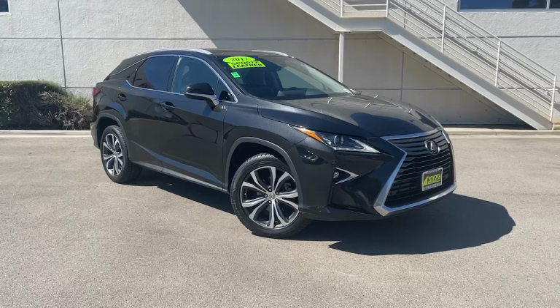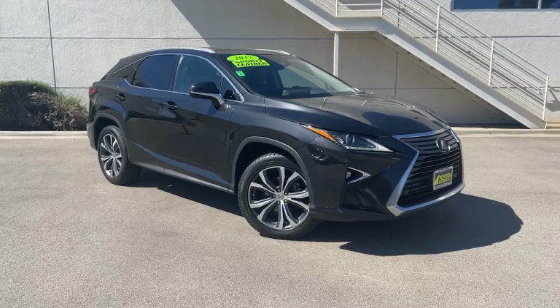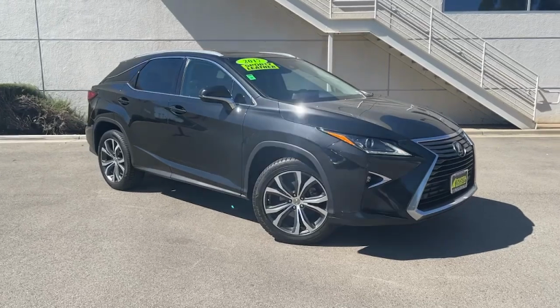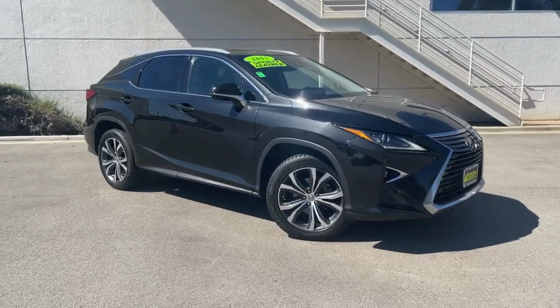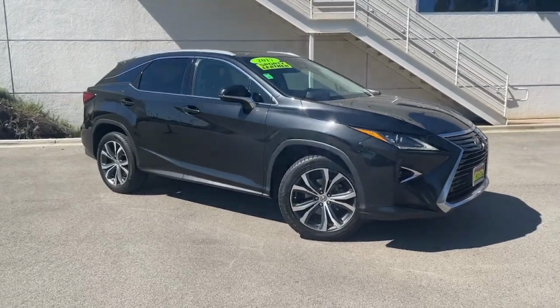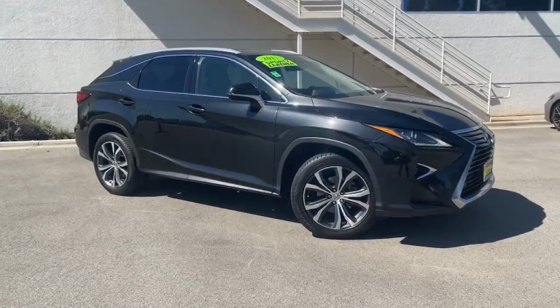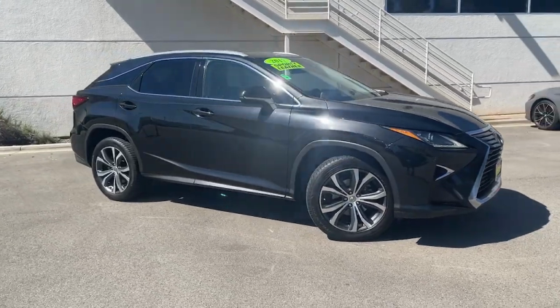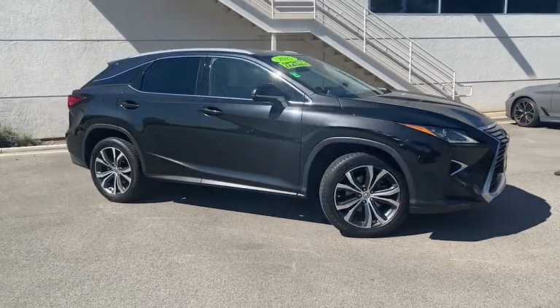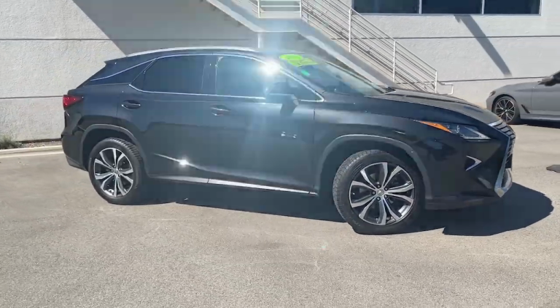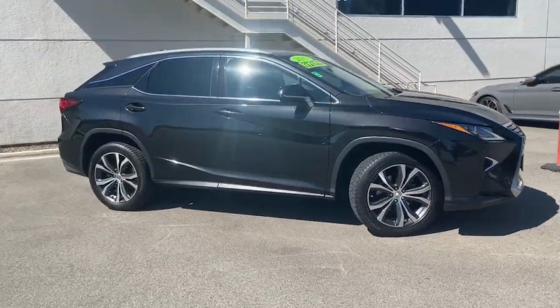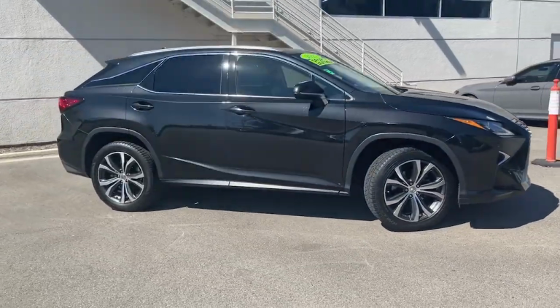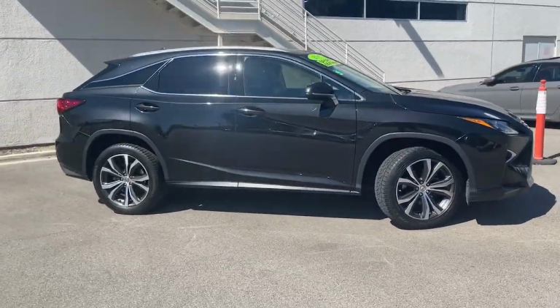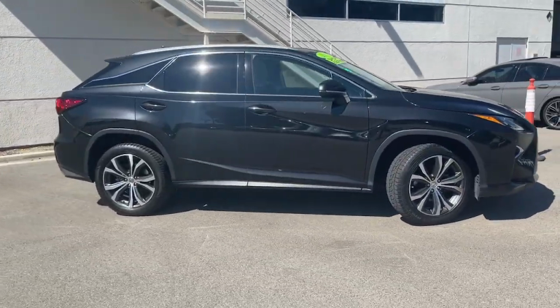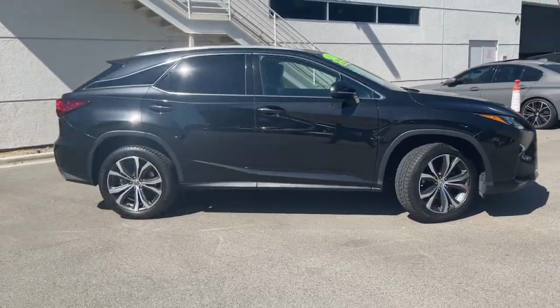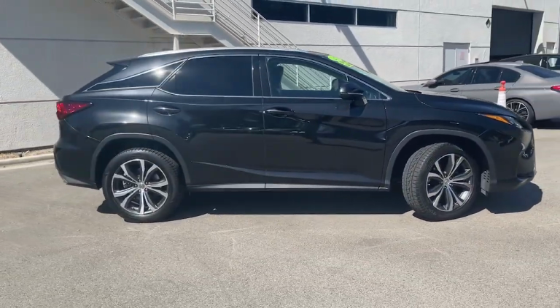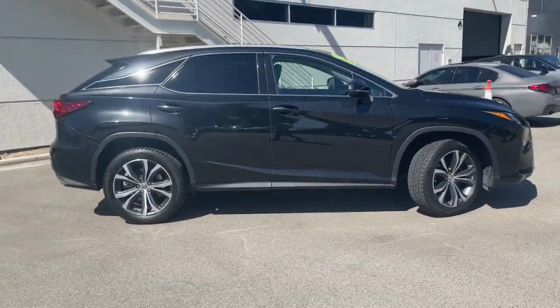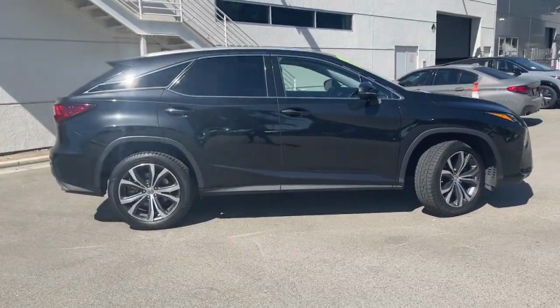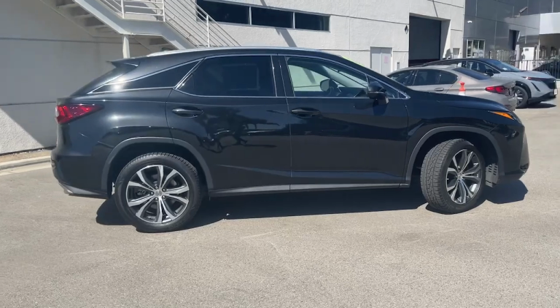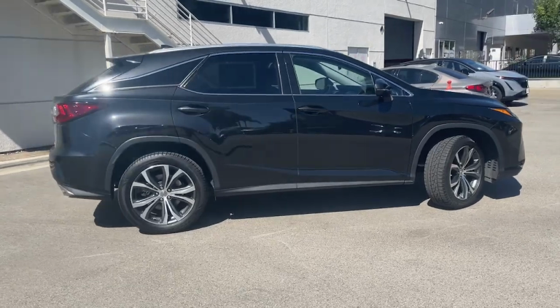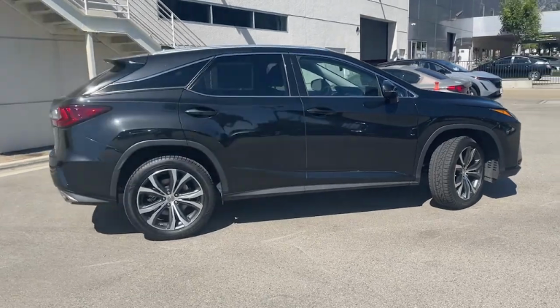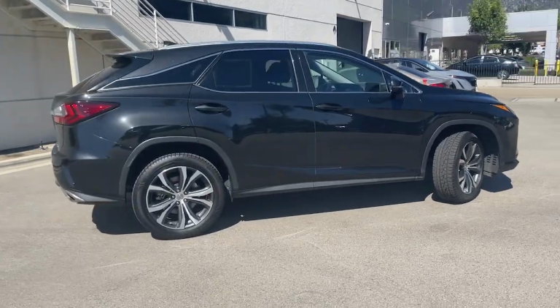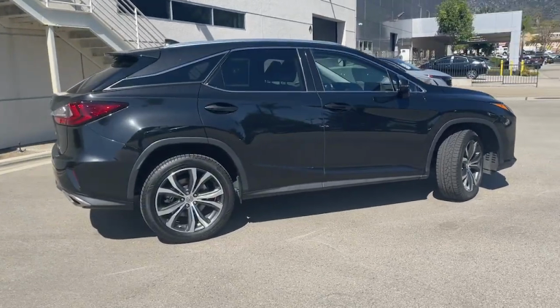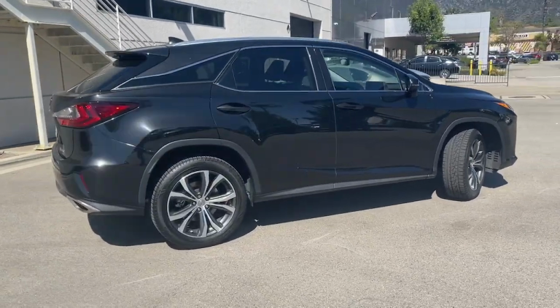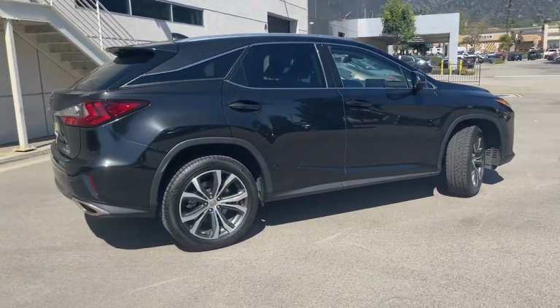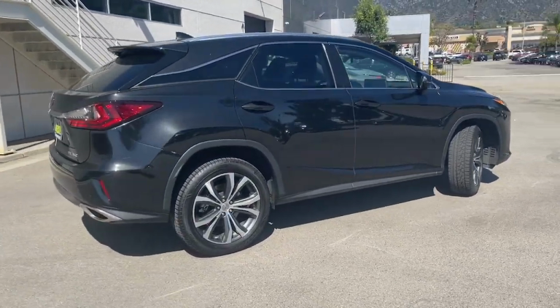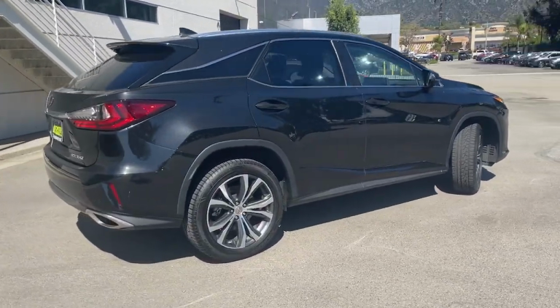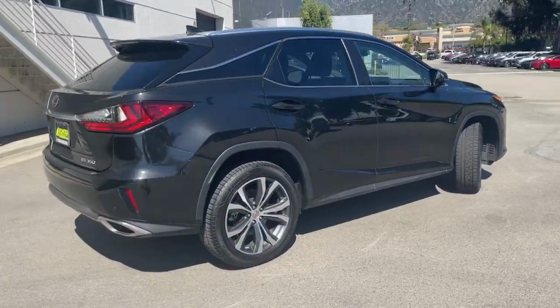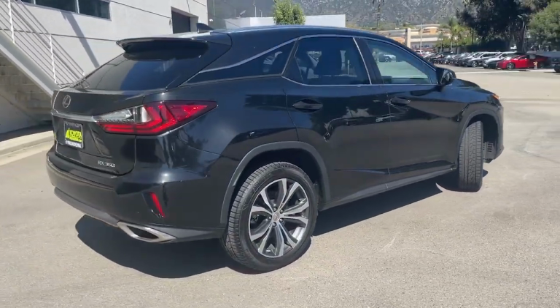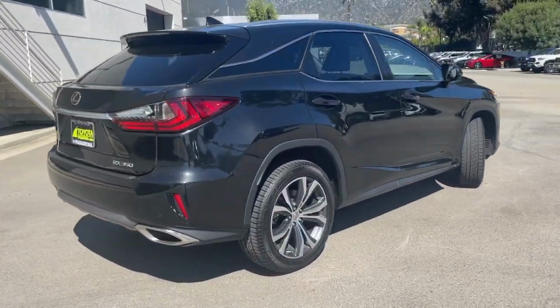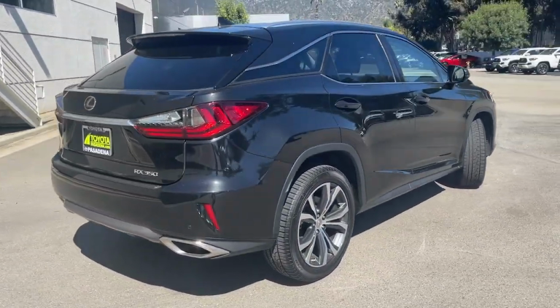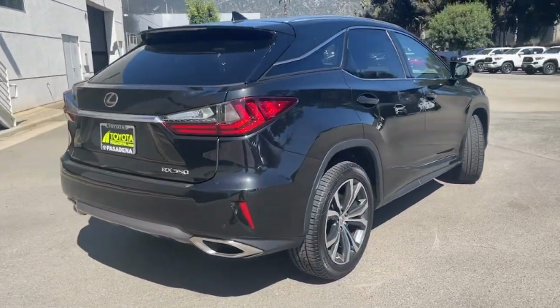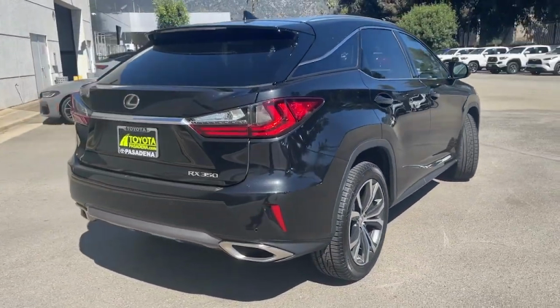Get a feel for the 2017 Lexus RX. With less than 60,000 miles on the odometer, this vehicle stands out from the rest.